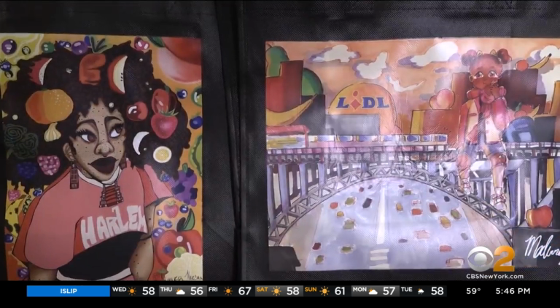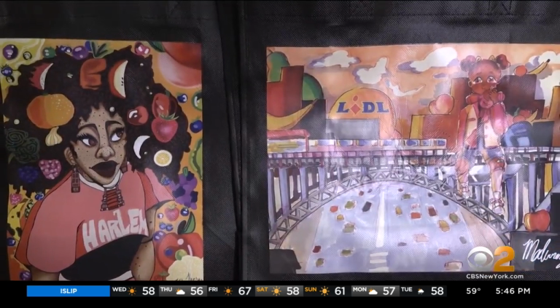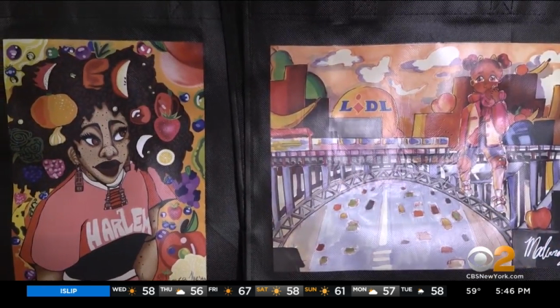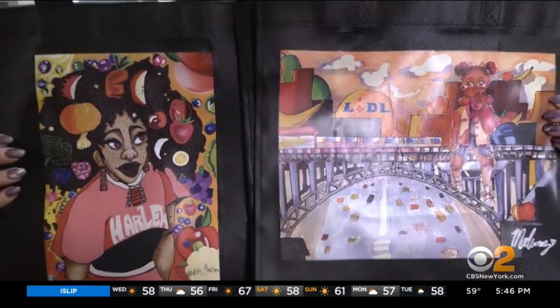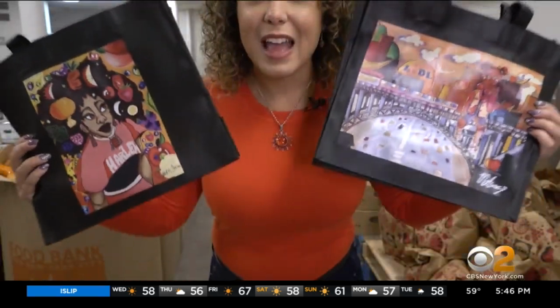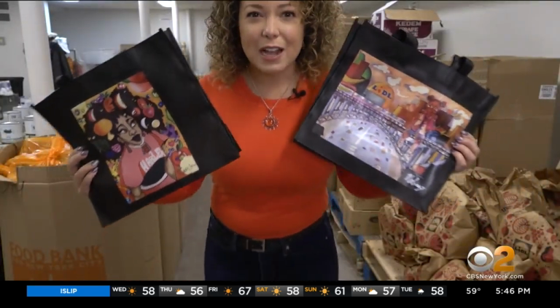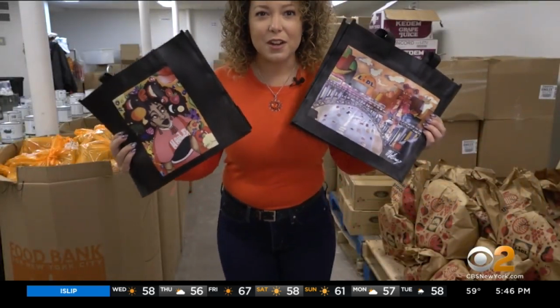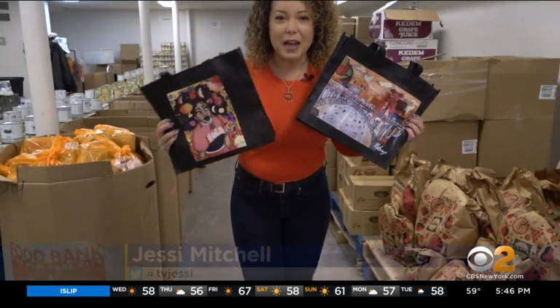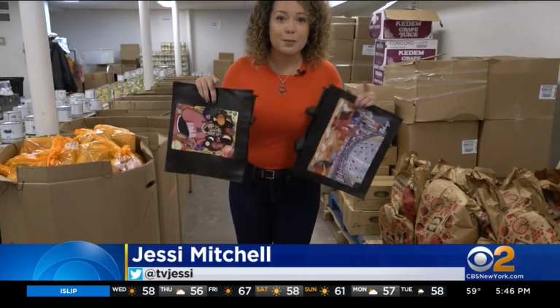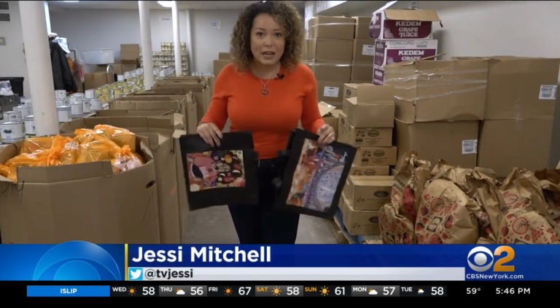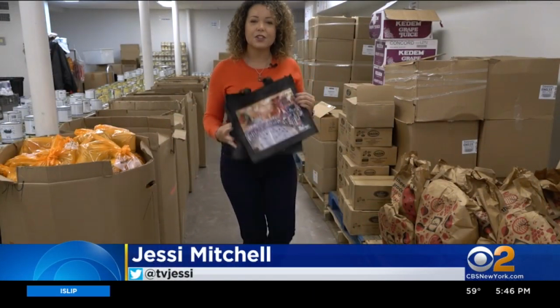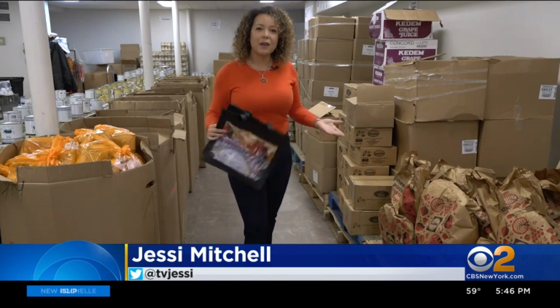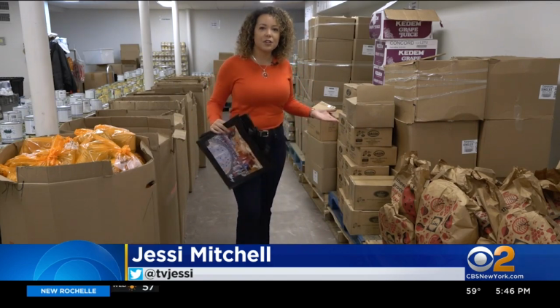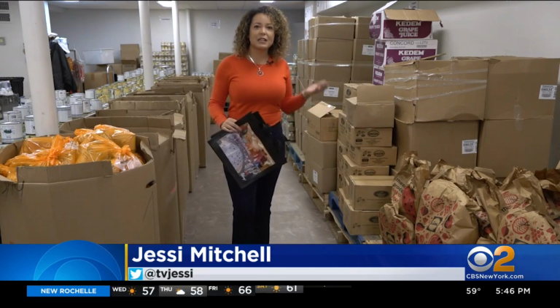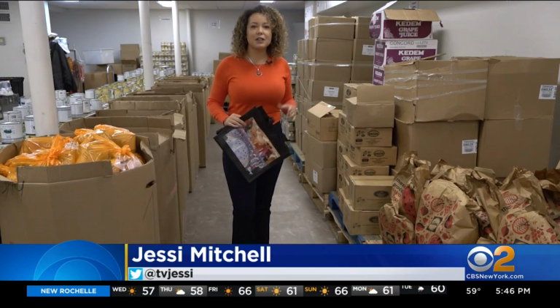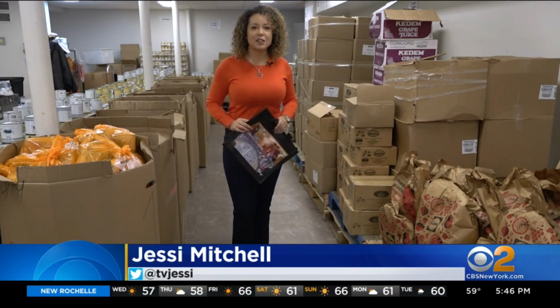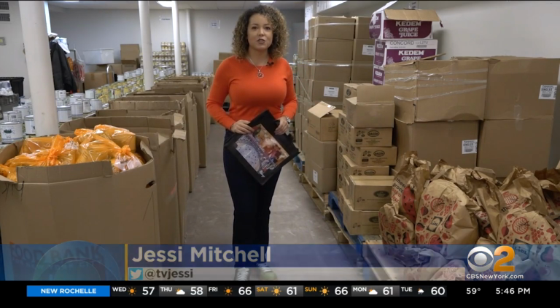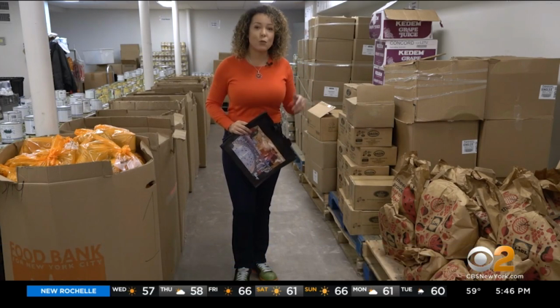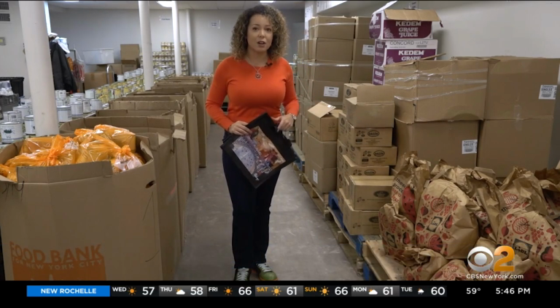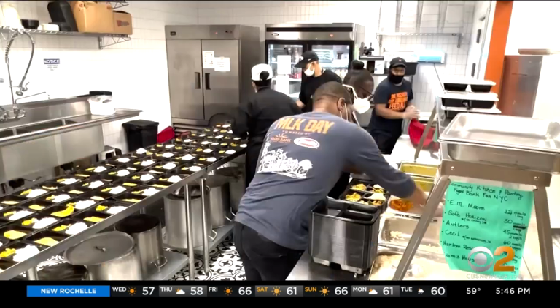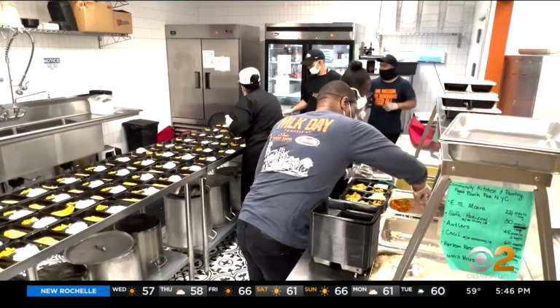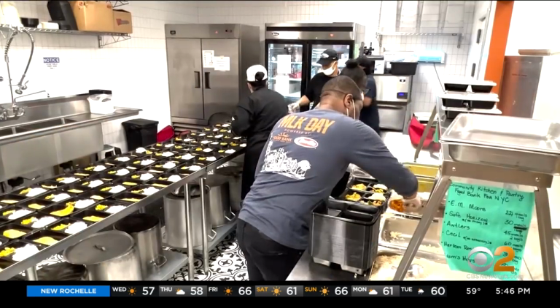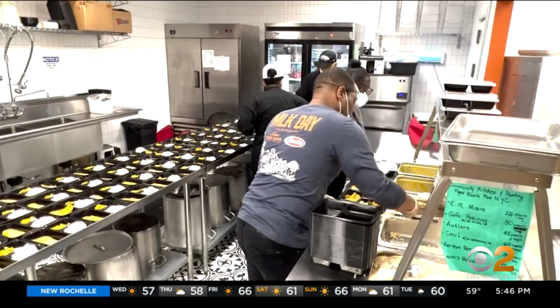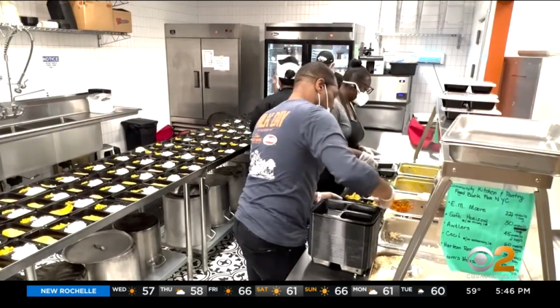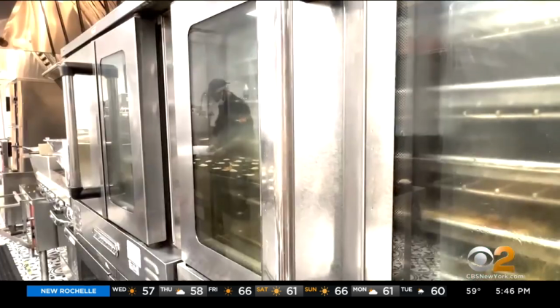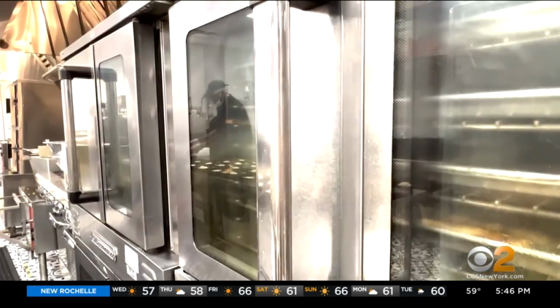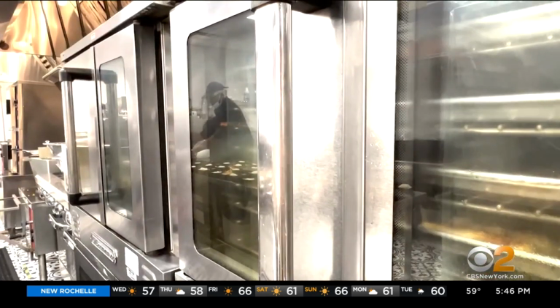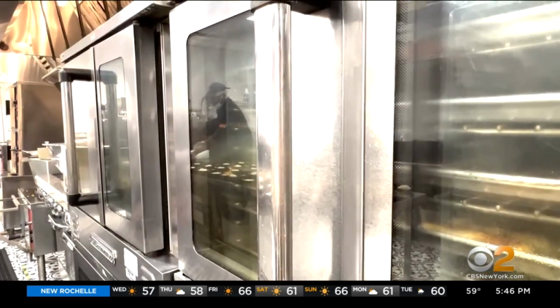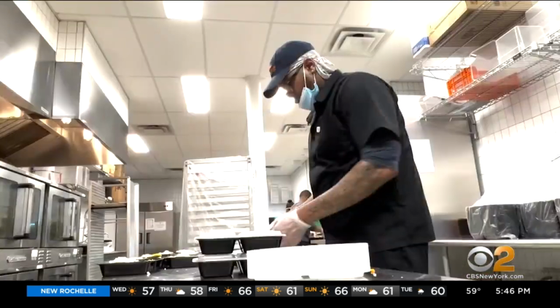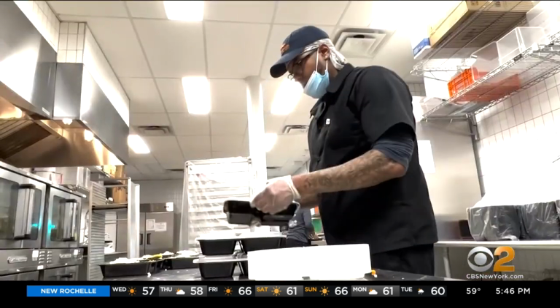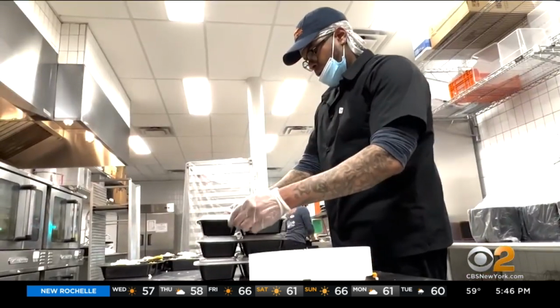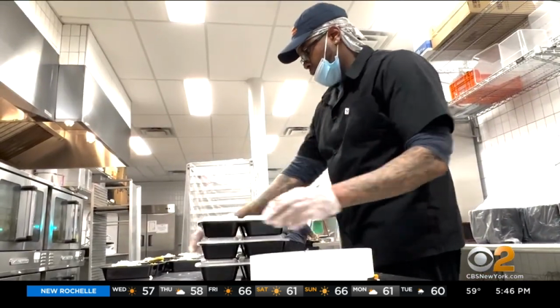But the art isn't just for show. Every dollar spent on these bags comes right here to the Food Bank for New York City's community kitchen and pantry in West Harlem. The team cranks out 800 hot meals a day, and most are dedicated to families with young children.